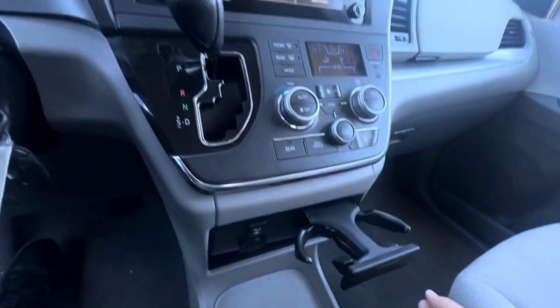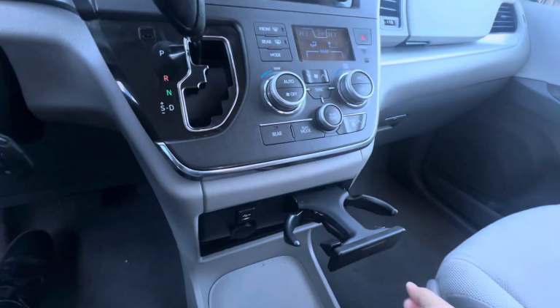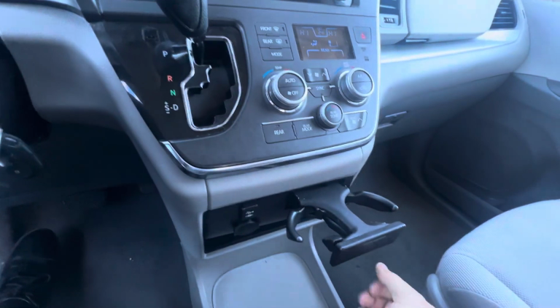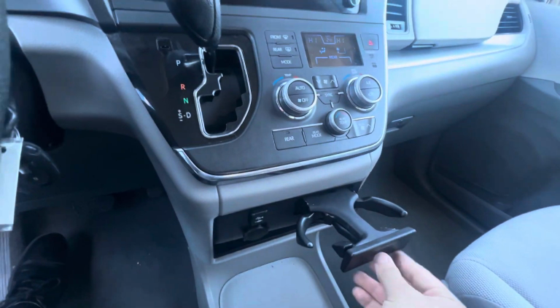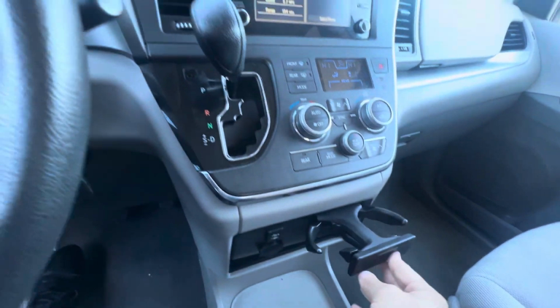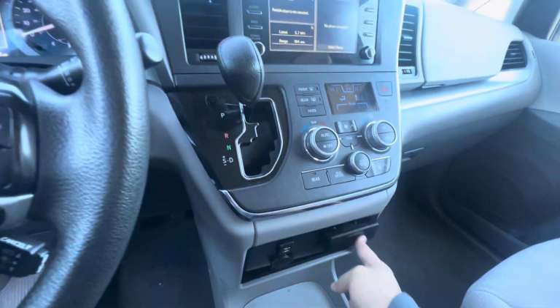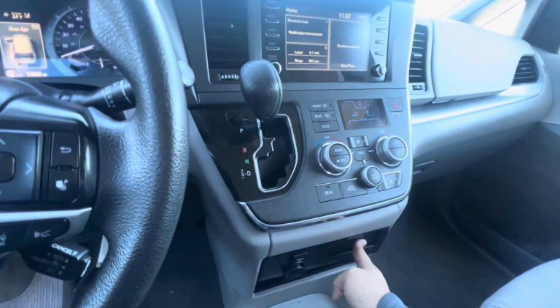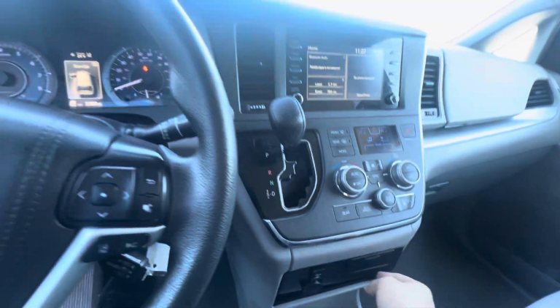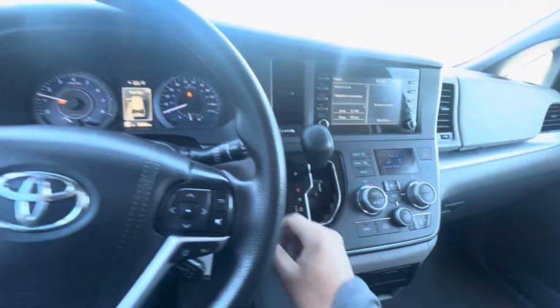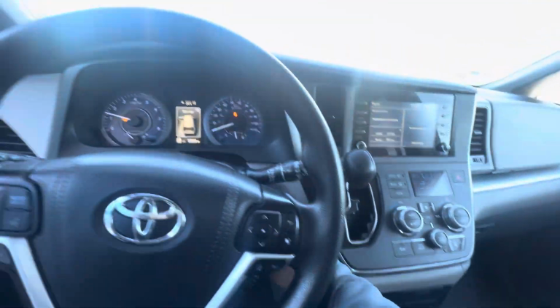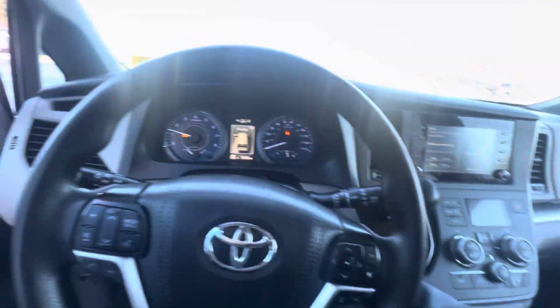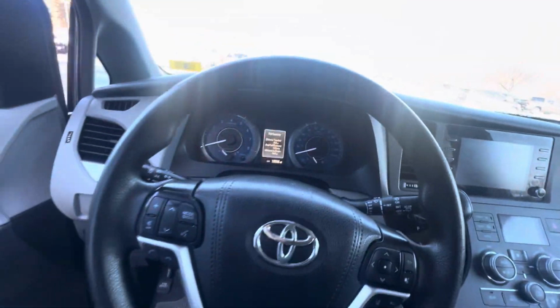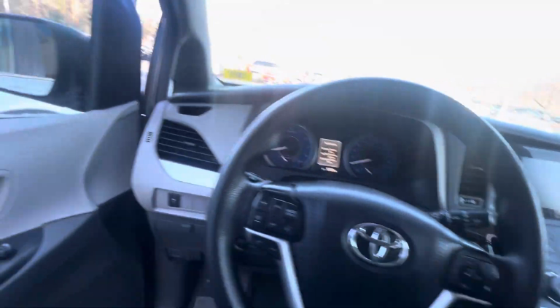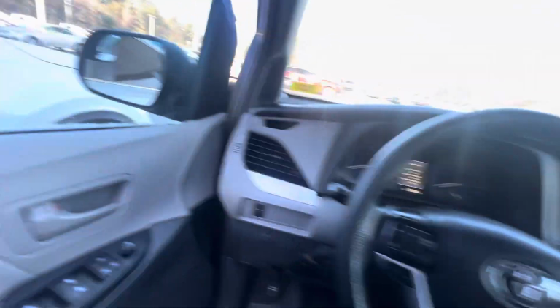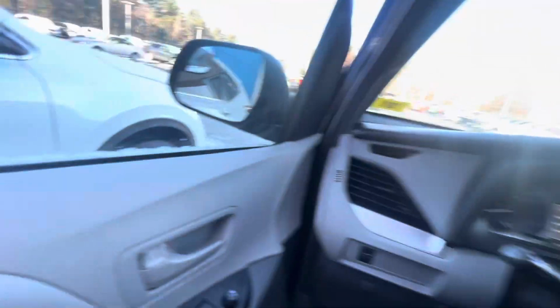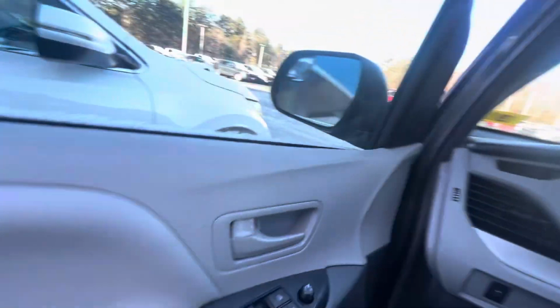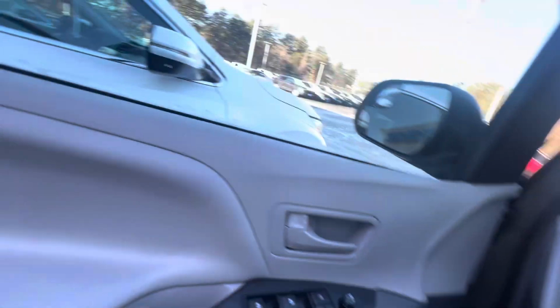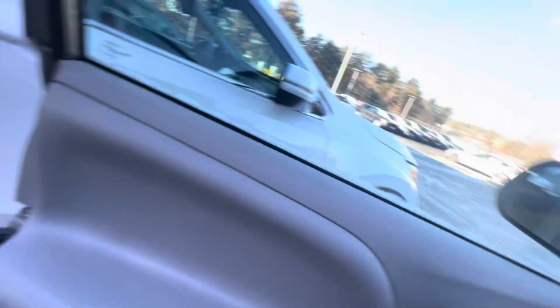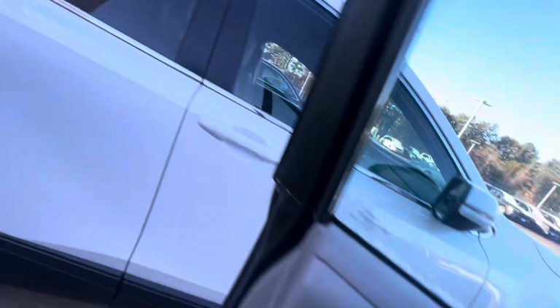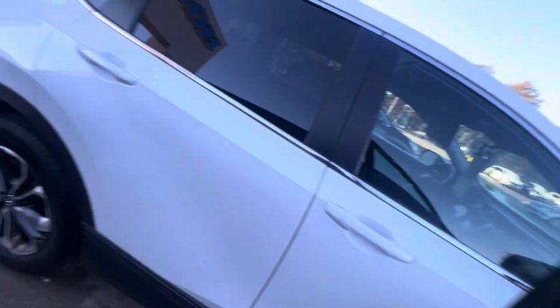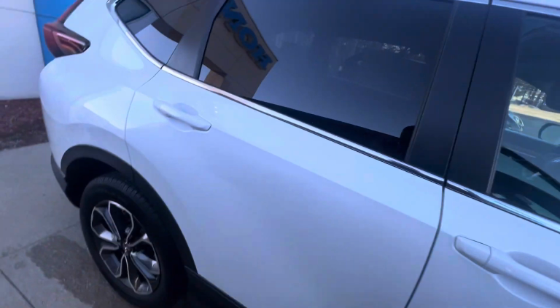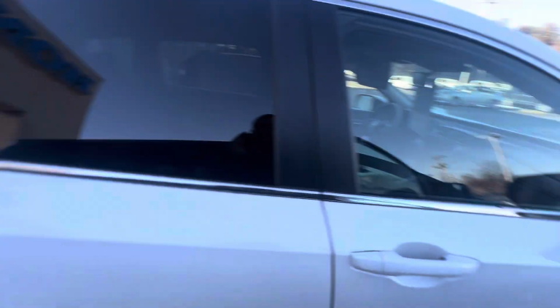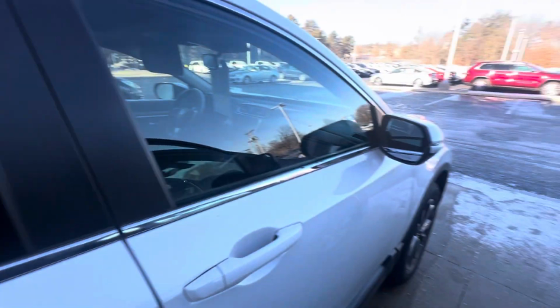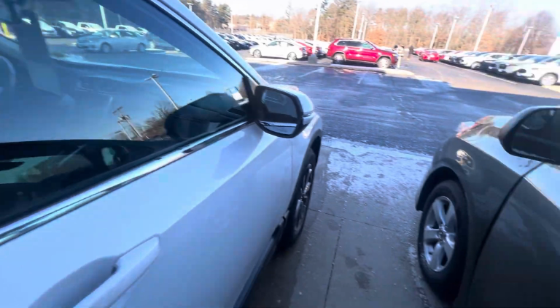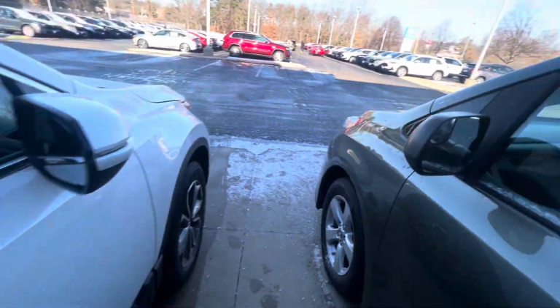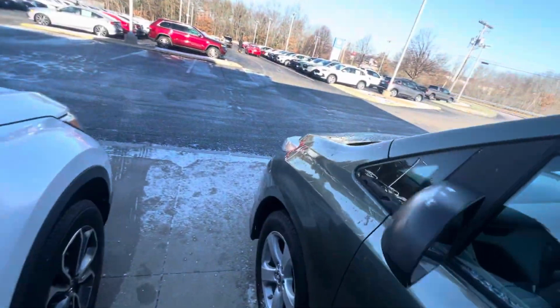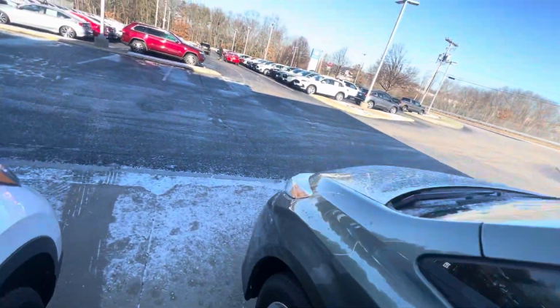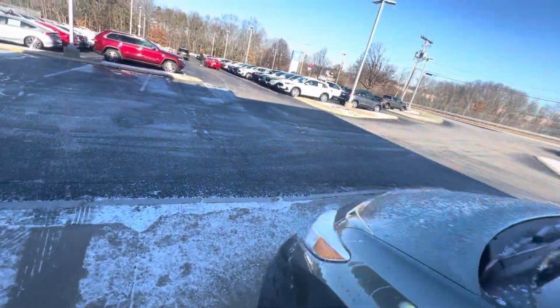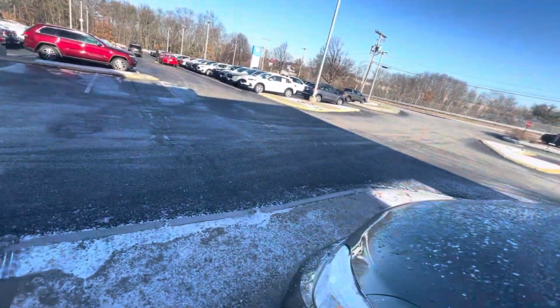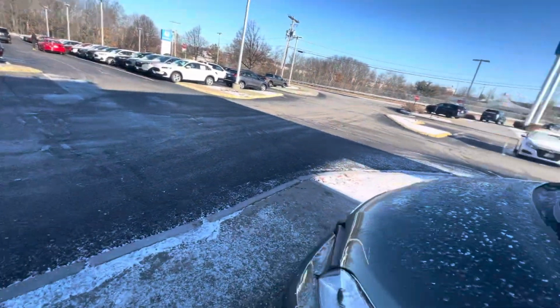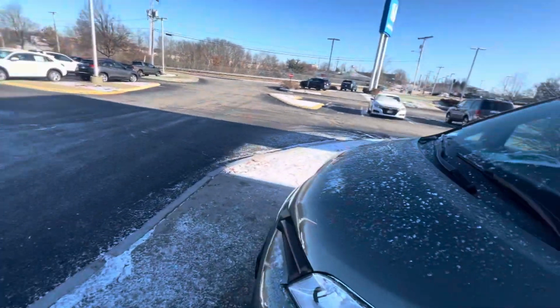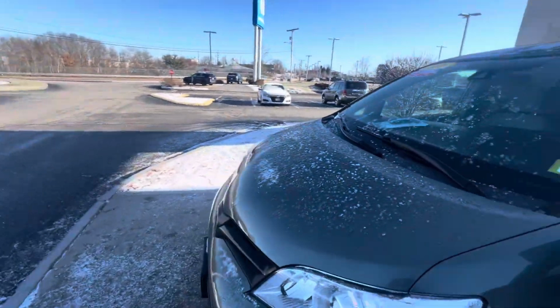Two cupholders right there. I'd love to show you this vehicle in person — my number is 603-130-6662.